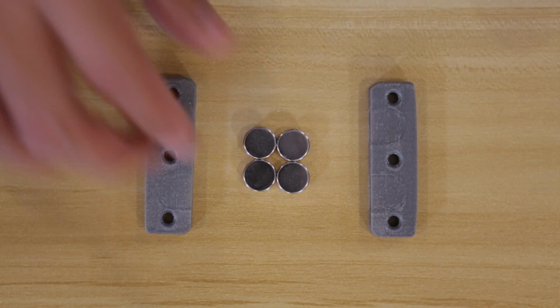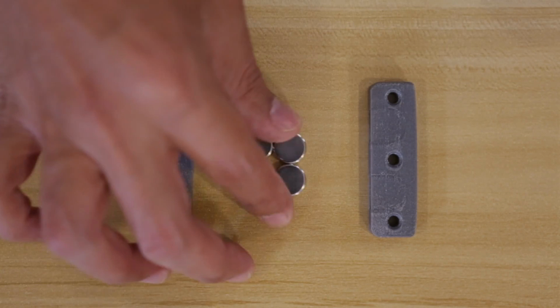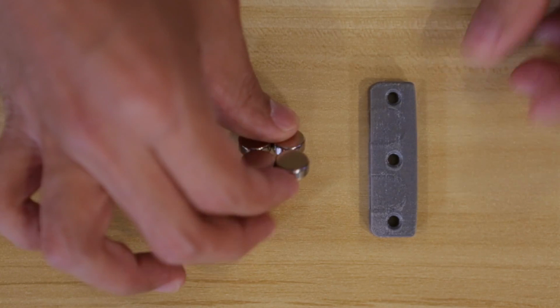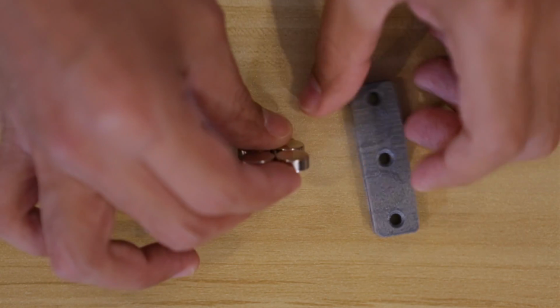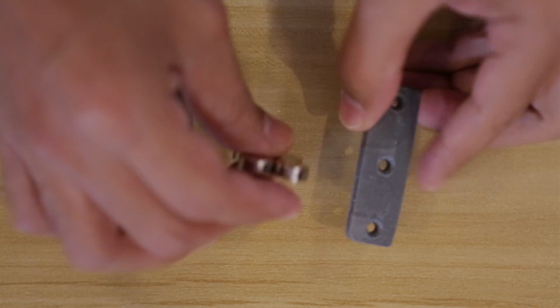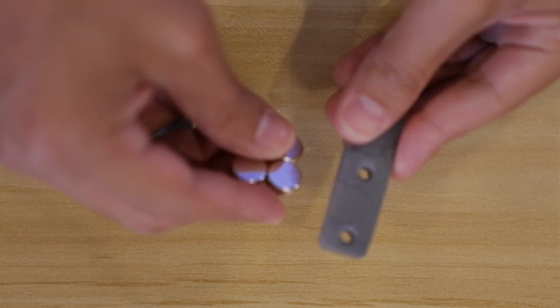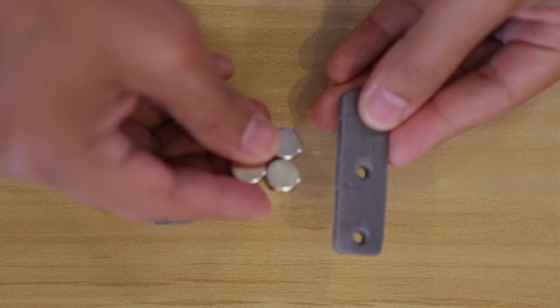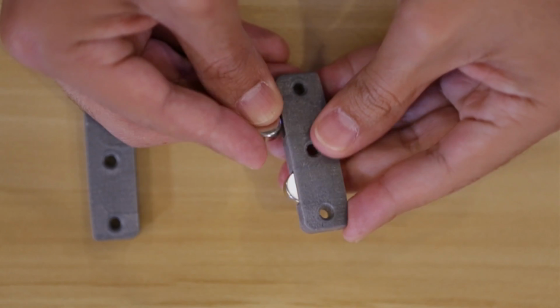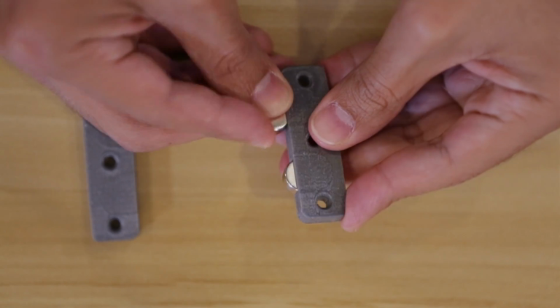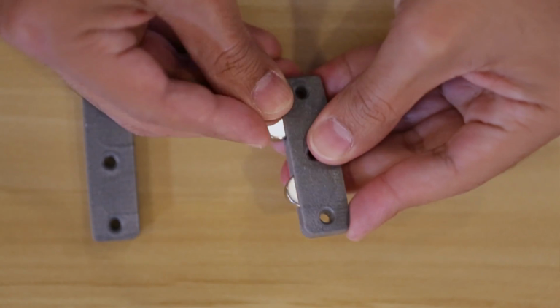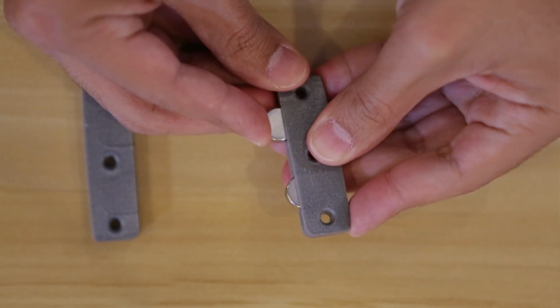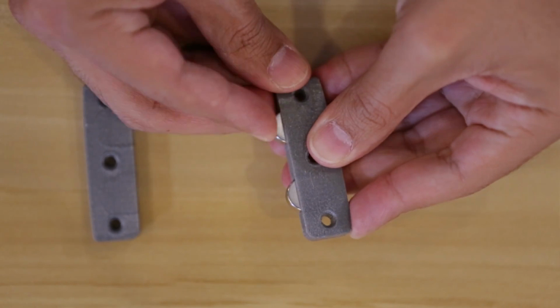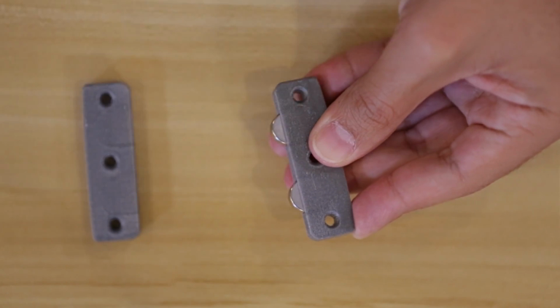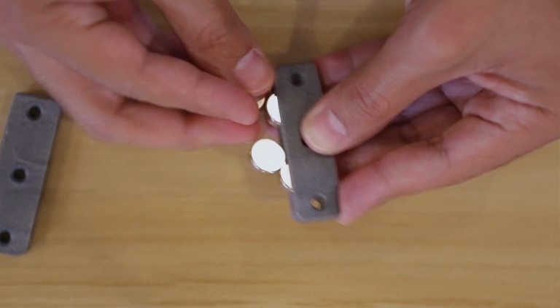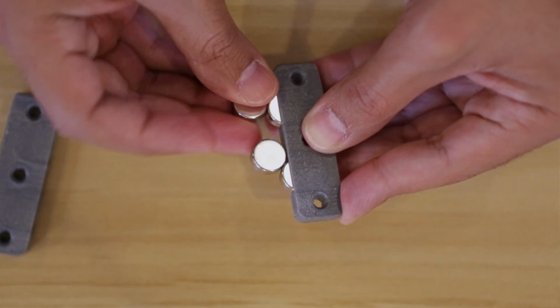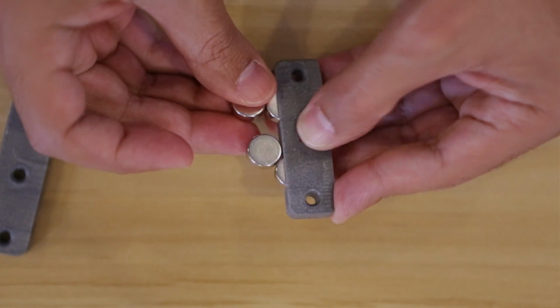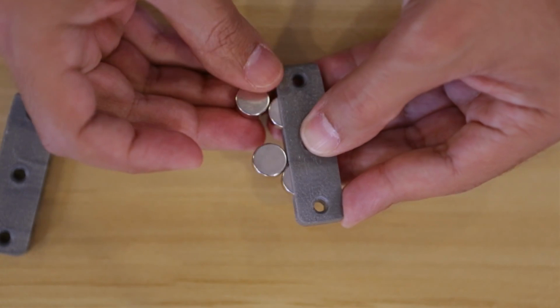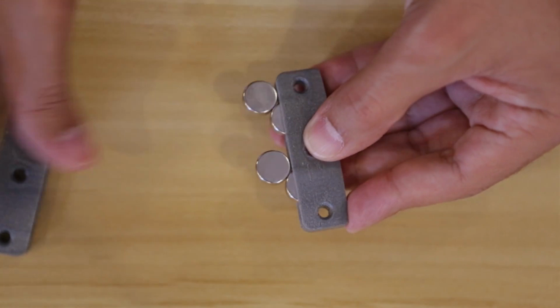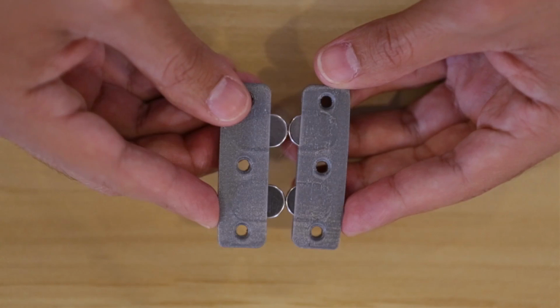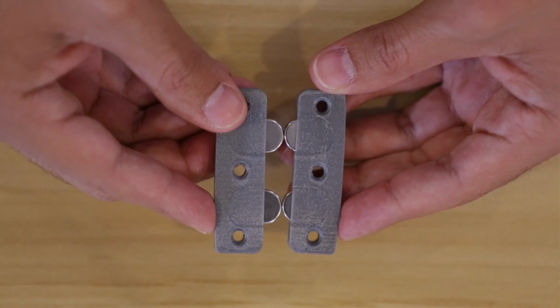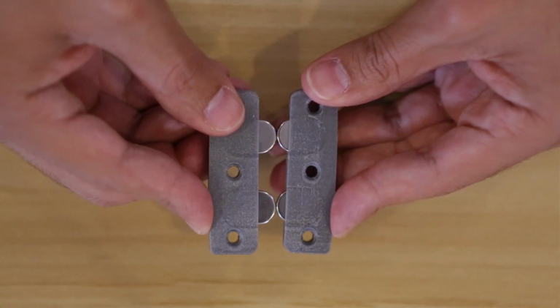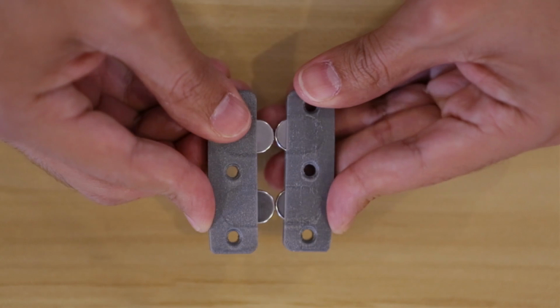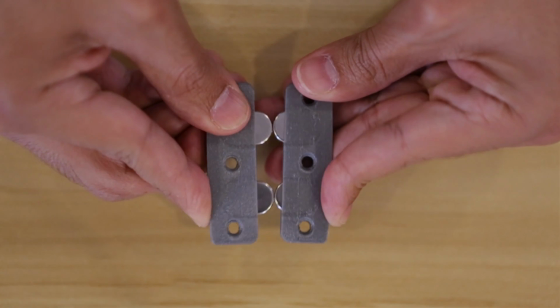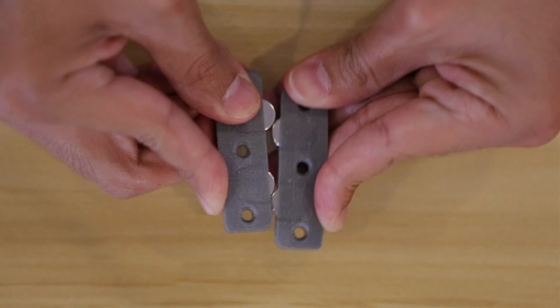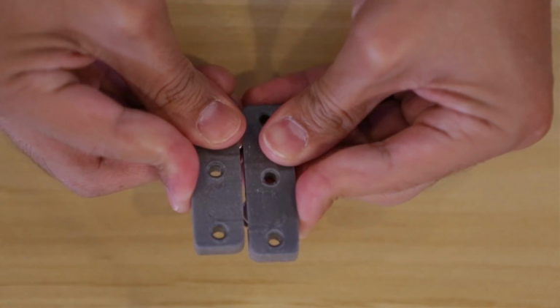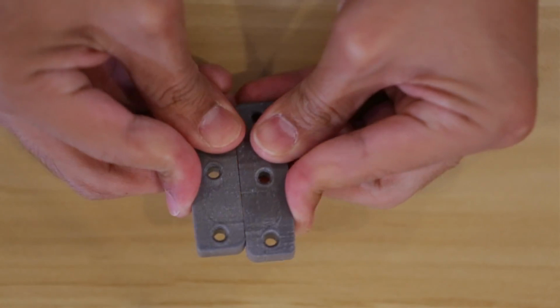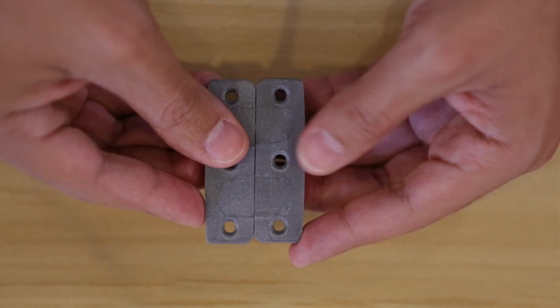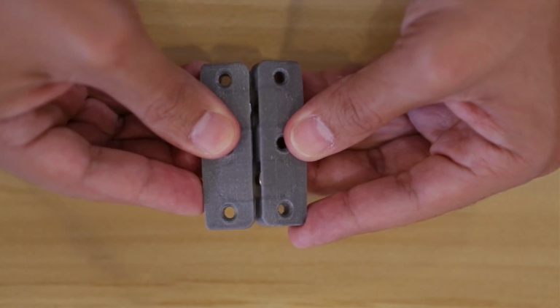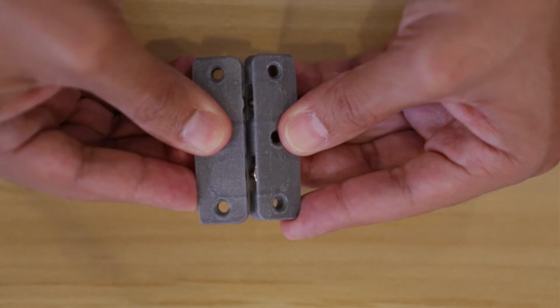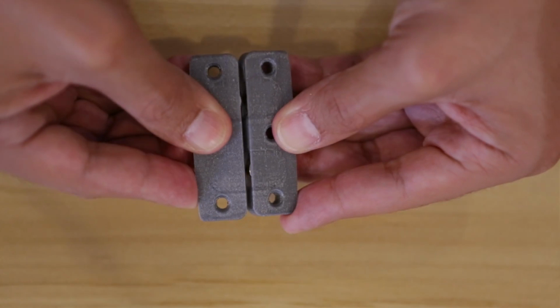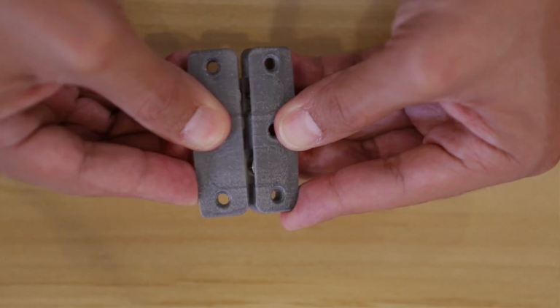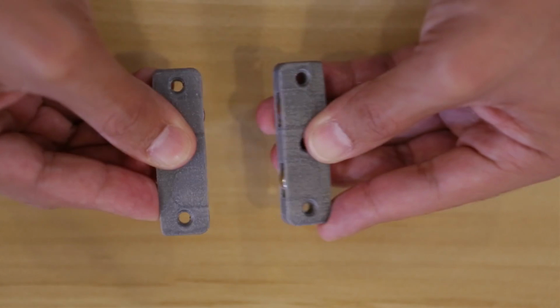To start the assembly we'll need to position the magnets so their polarities are attracting each other. Then we'll press them into each slot of the 3D printed closure. Magnets tend to have small variations in size, so you may need to use adhesives to keep them in place.